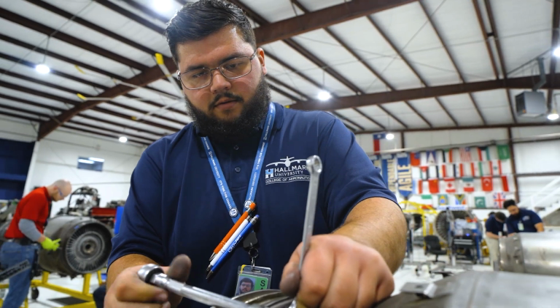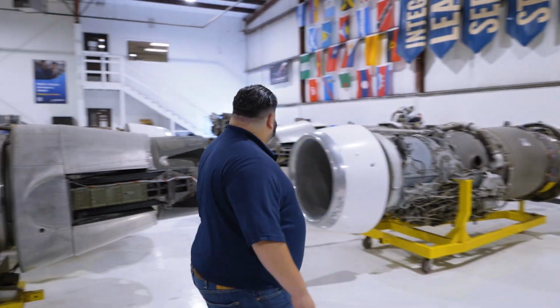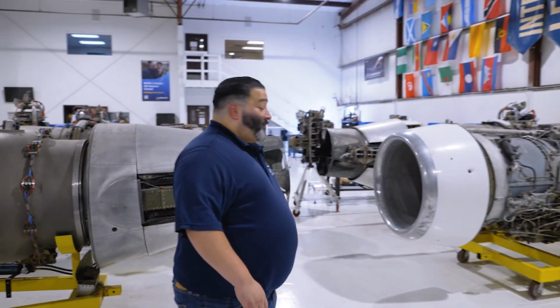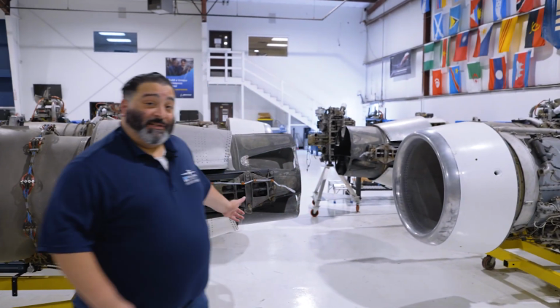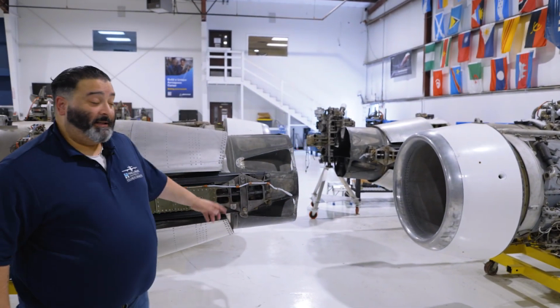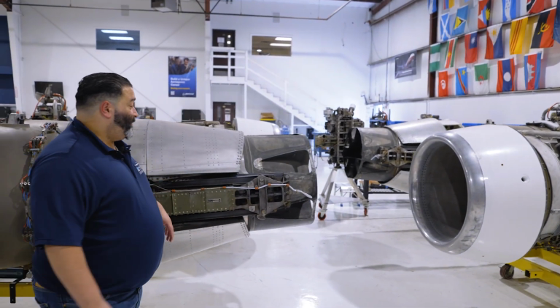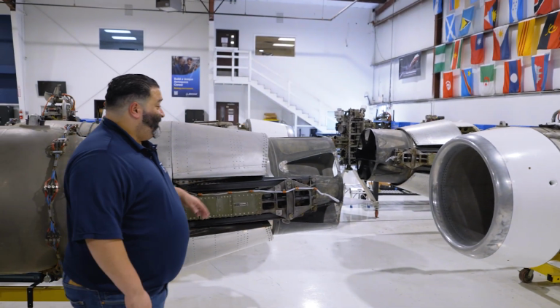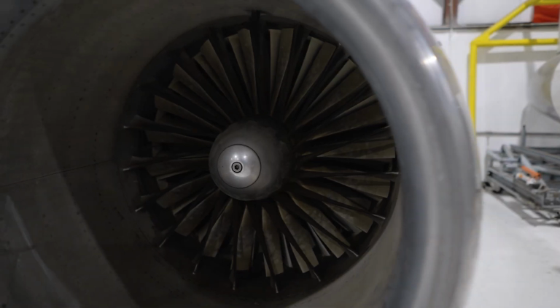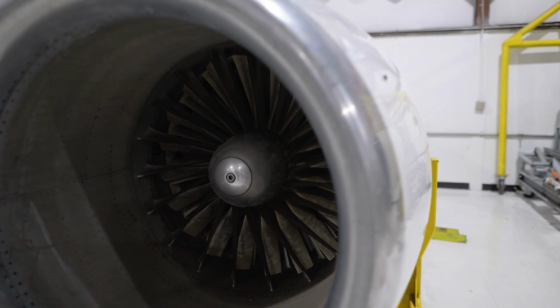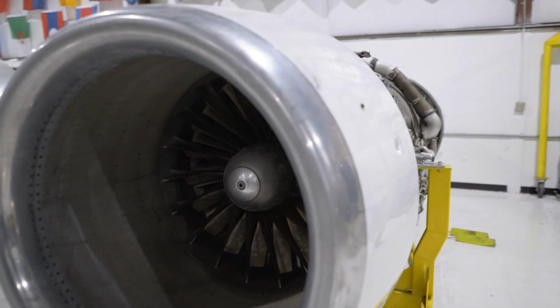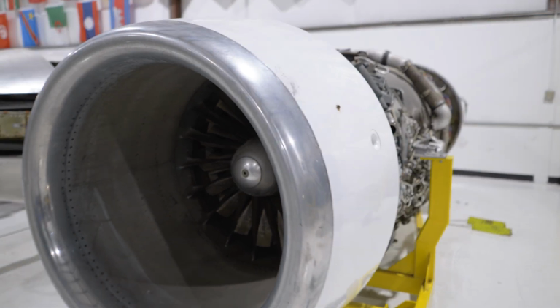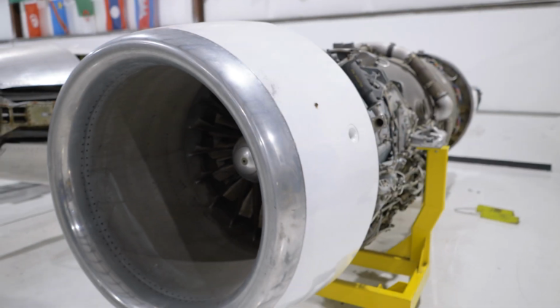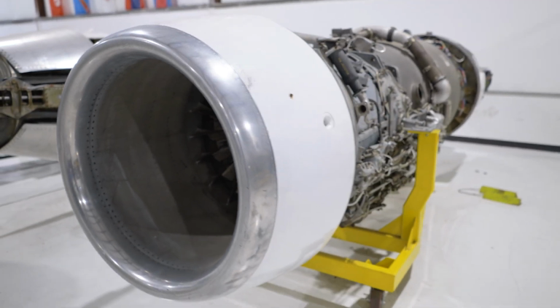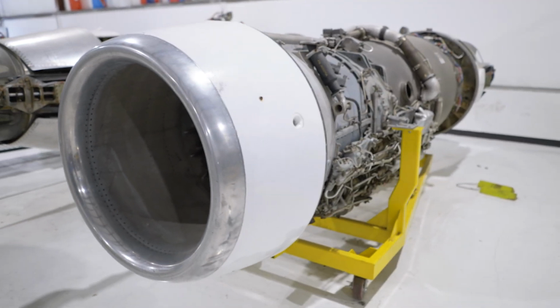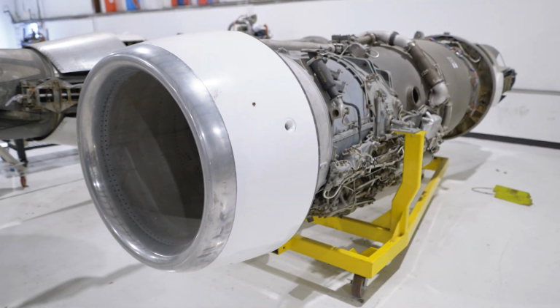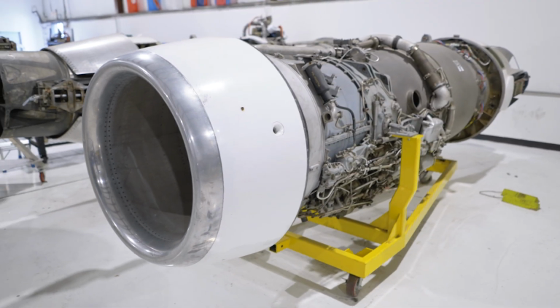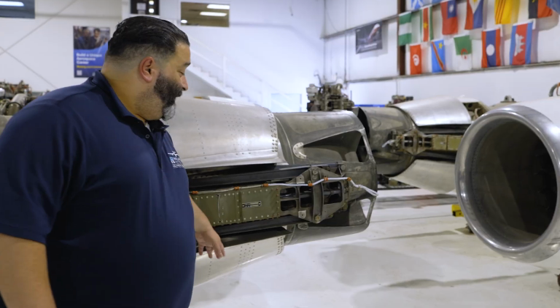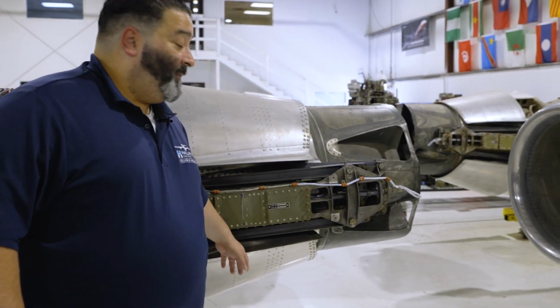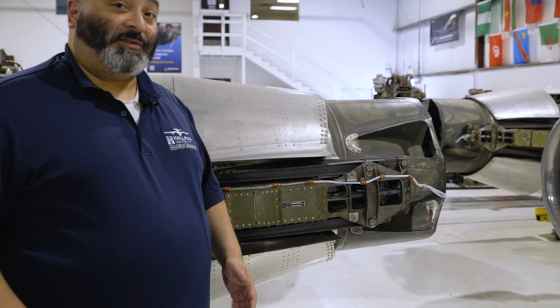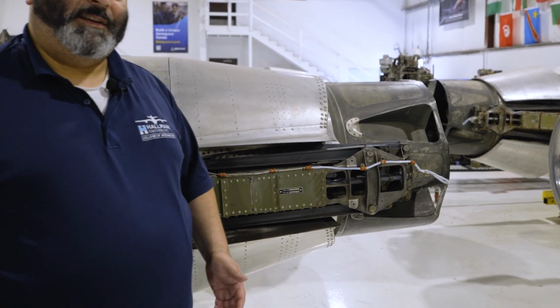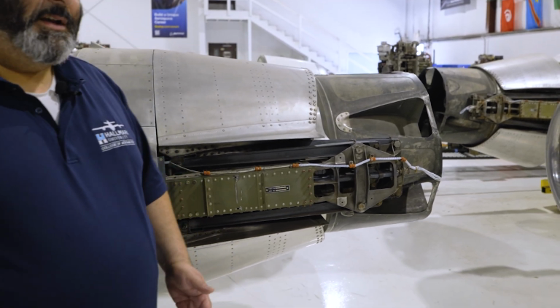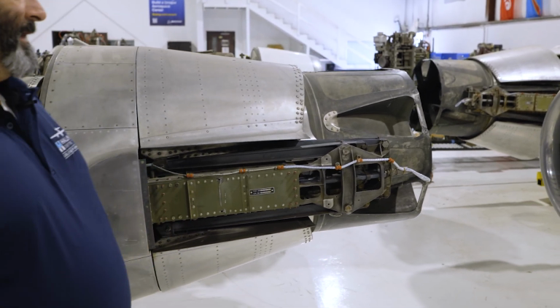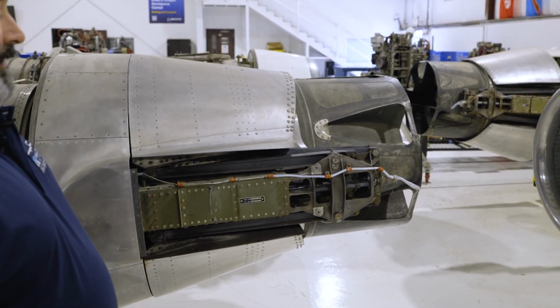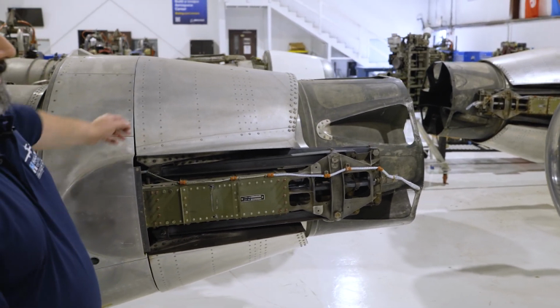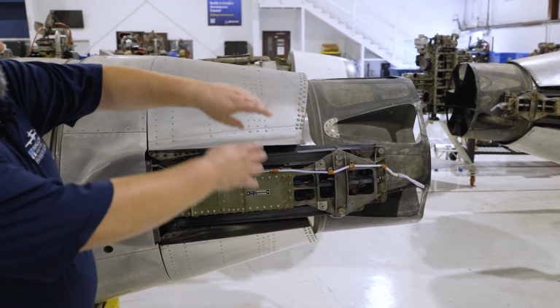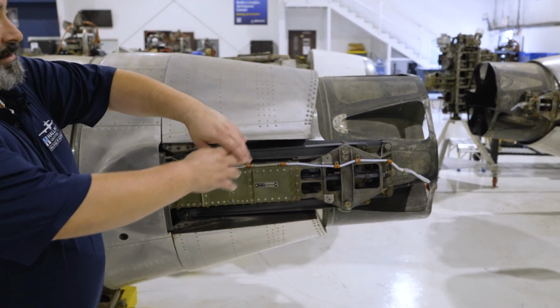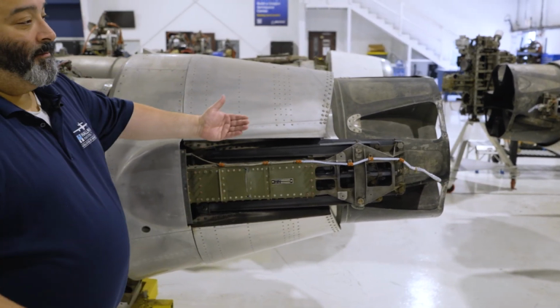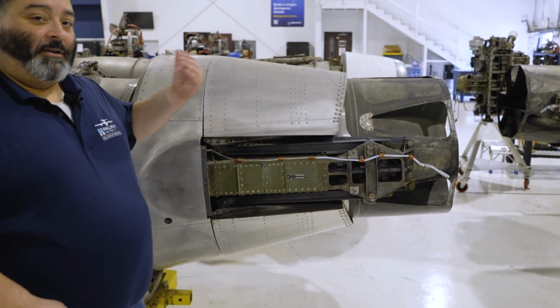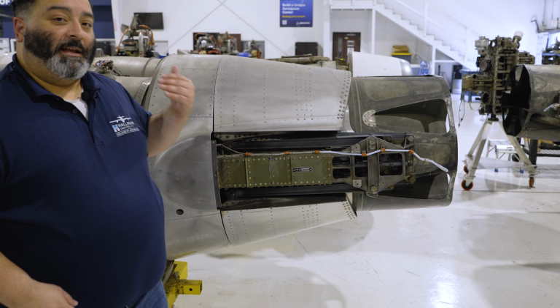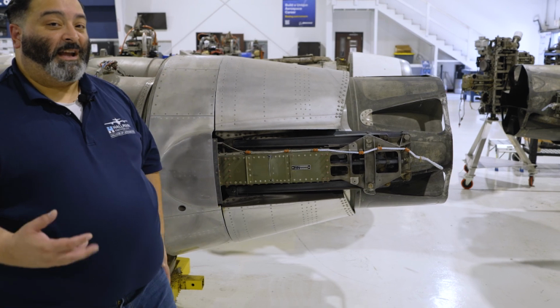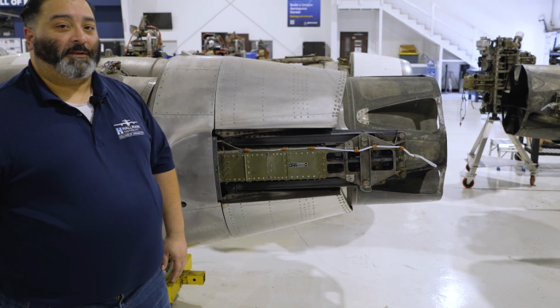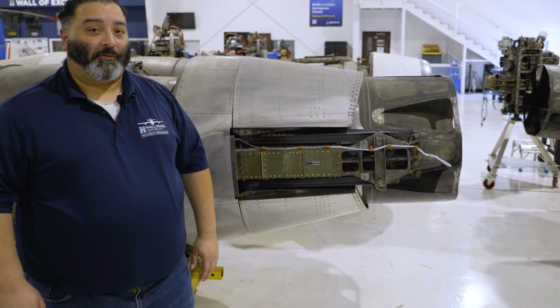Behind me are our Rolls-Royce engines. Rolls-Royce engines are still turbine engines, but they have features that the J34 doesn't have. For example, these silver panels are the reverse thruster feature. Once activated, they flop to the rear of the engine, pushing the air forward and helping the aircraft slow down quicker.